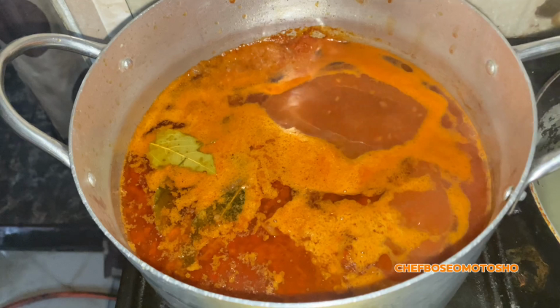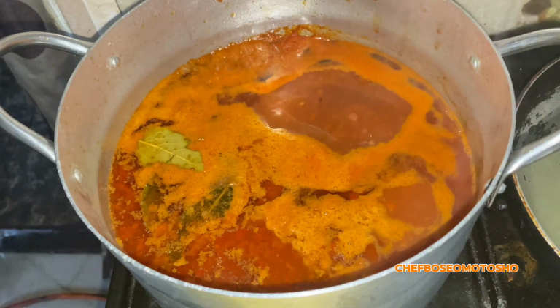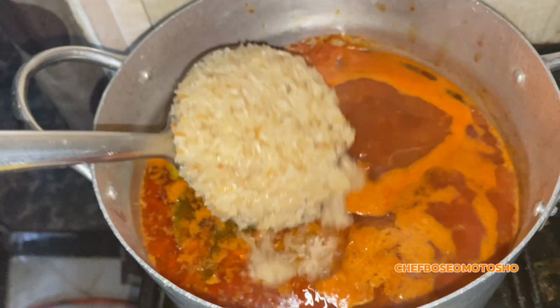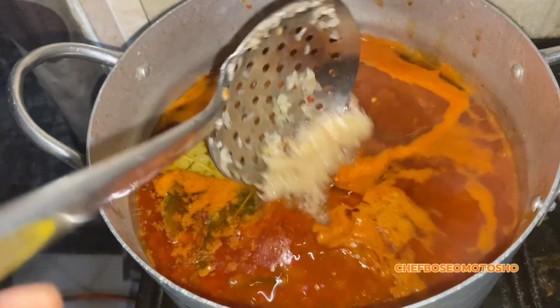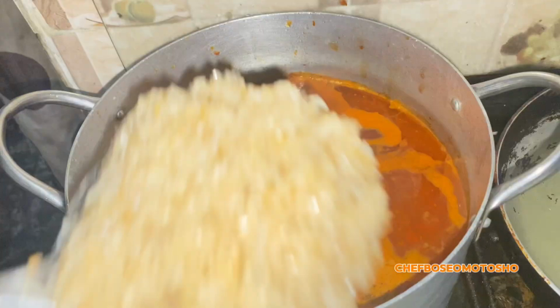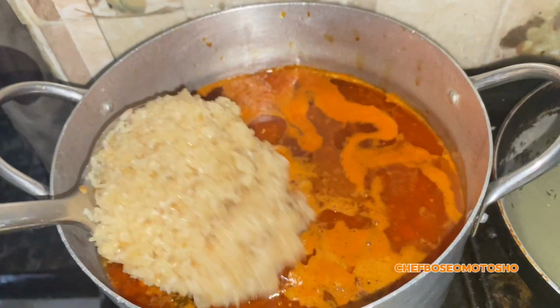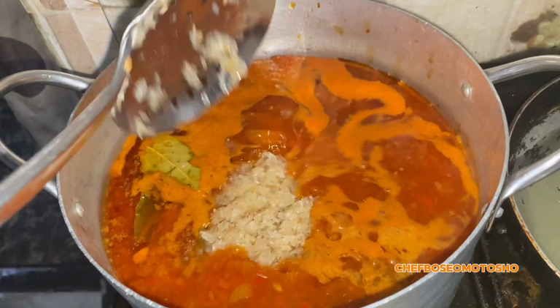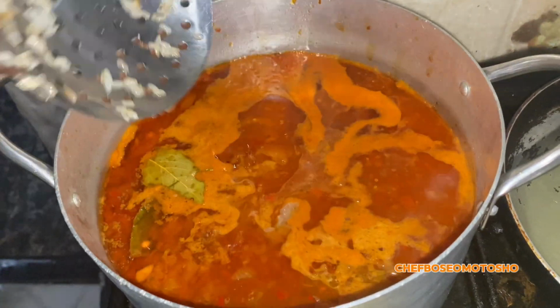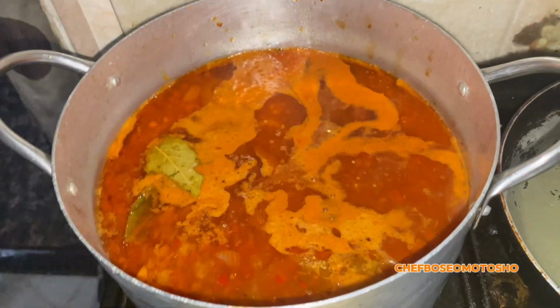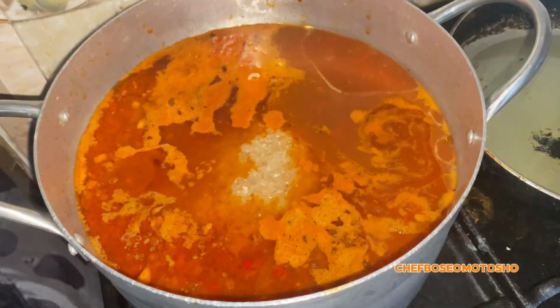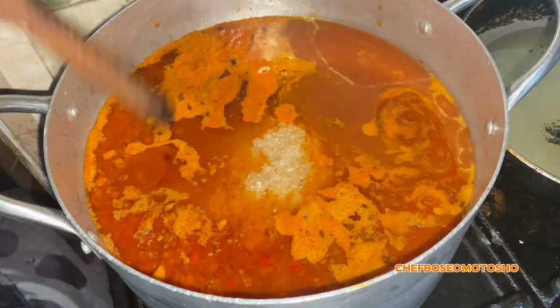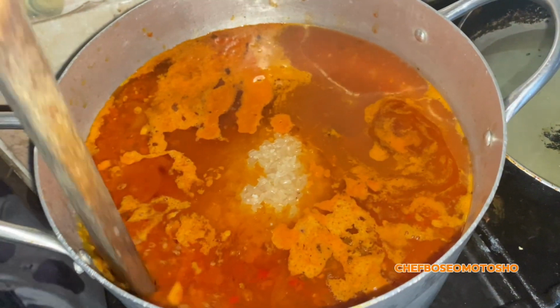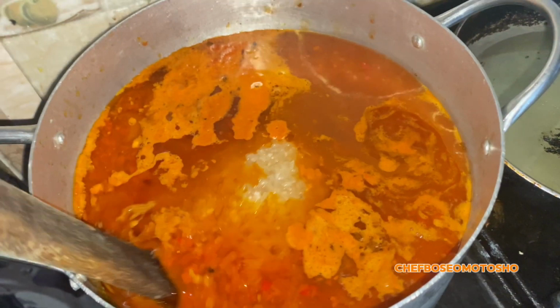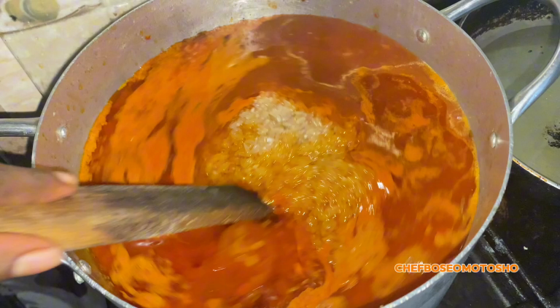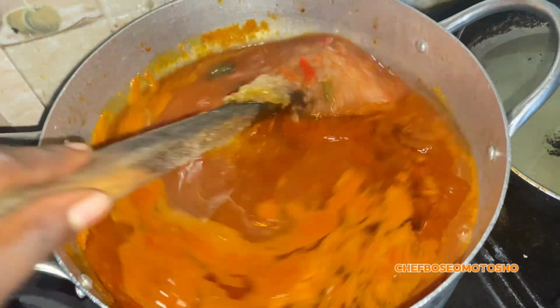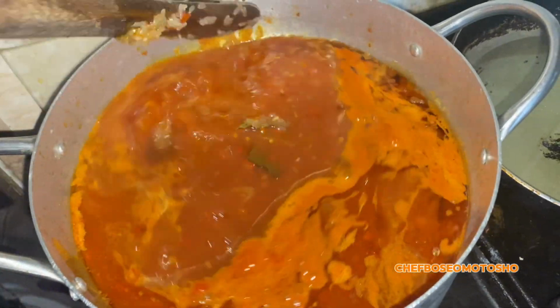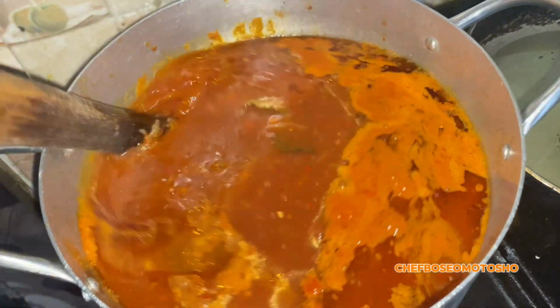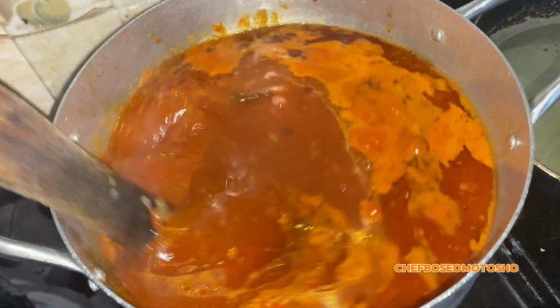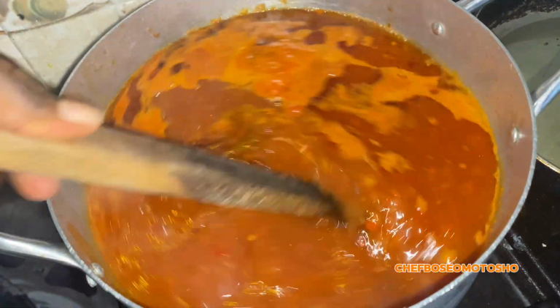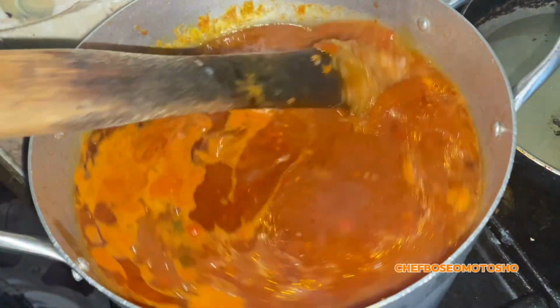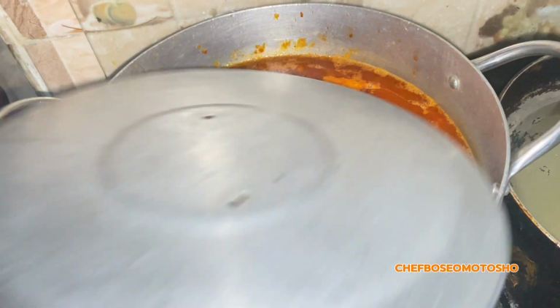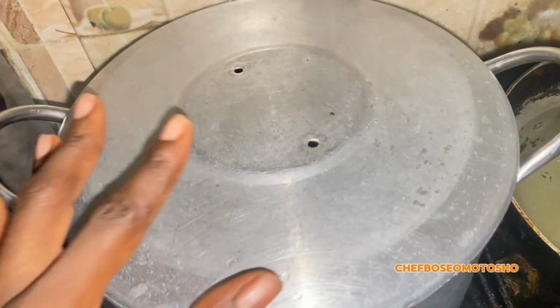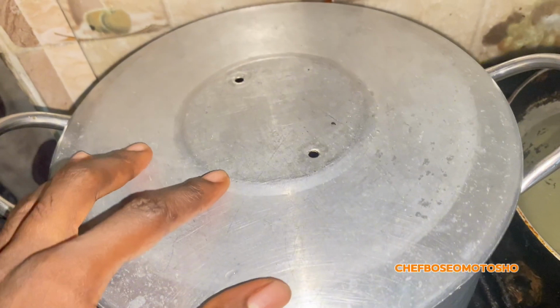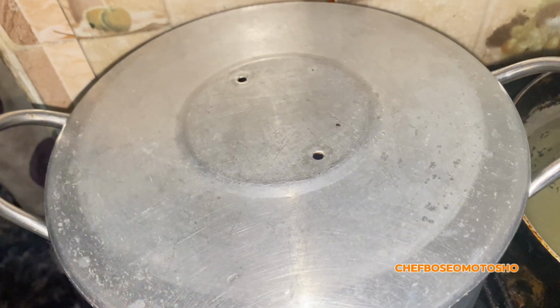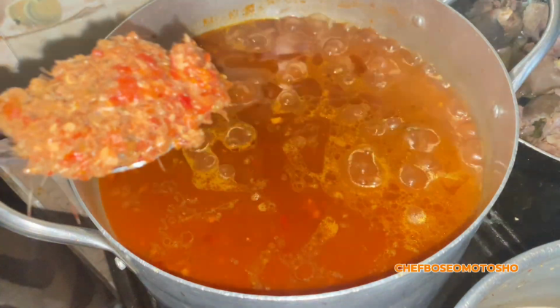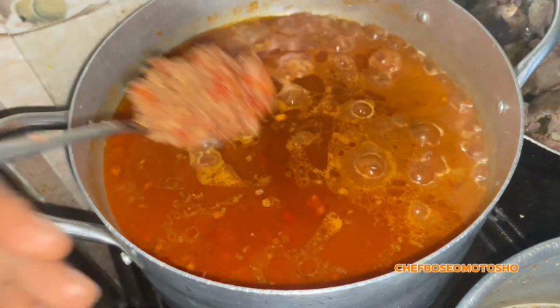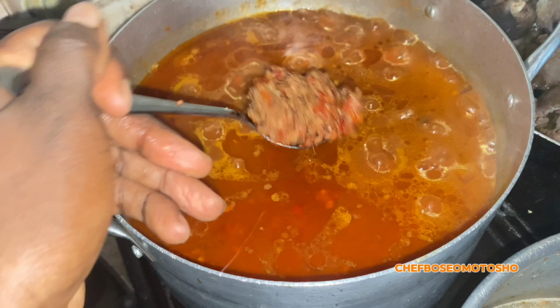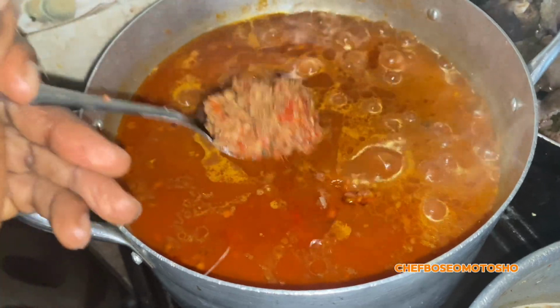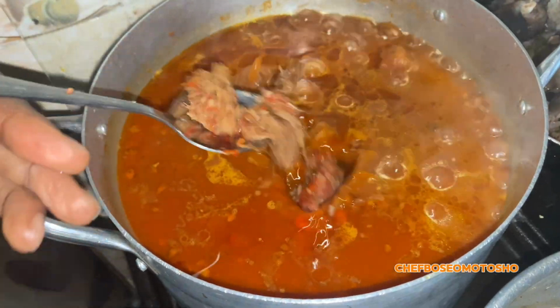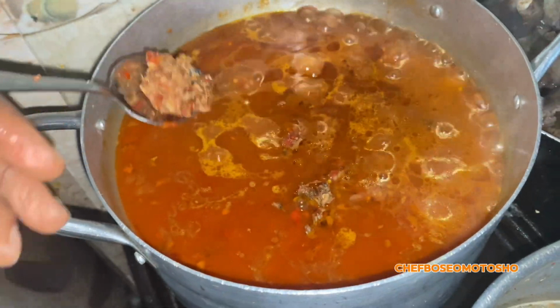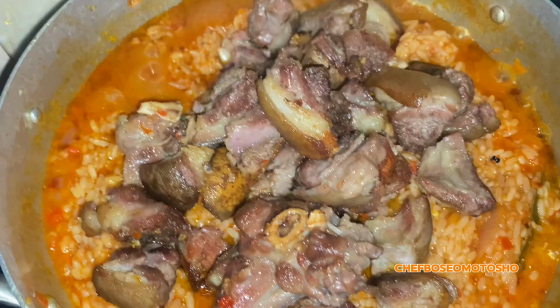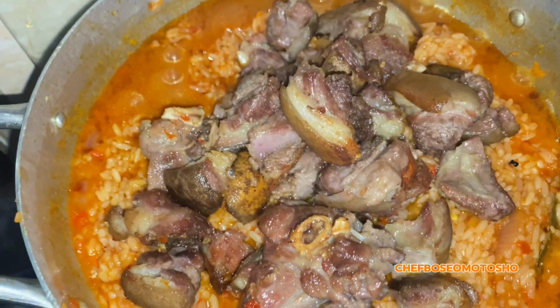Make sure your water starts to boil before you go in with your rice. Mix together, cover, and allow it to get cooked properly. After that, go in with your crayfish.